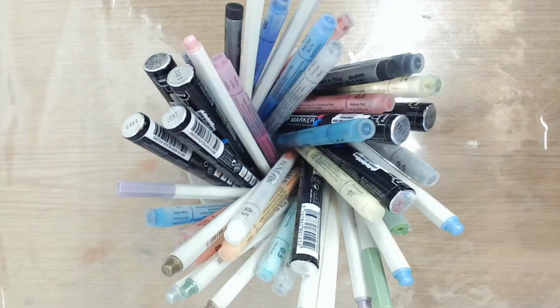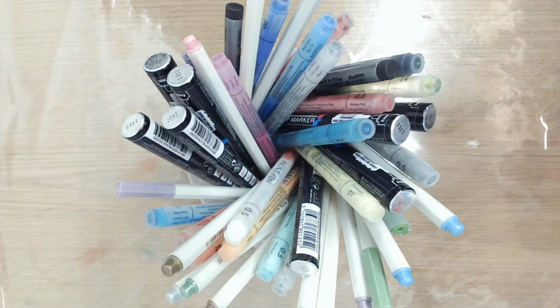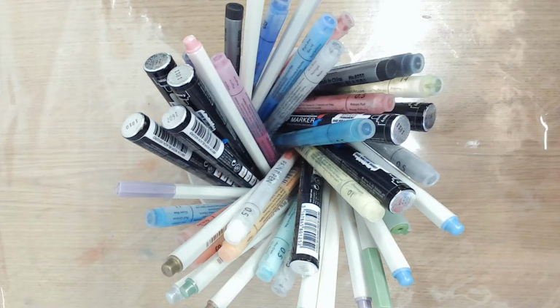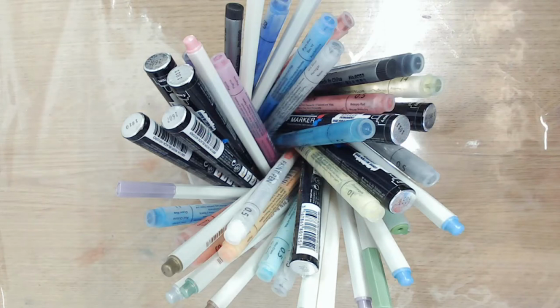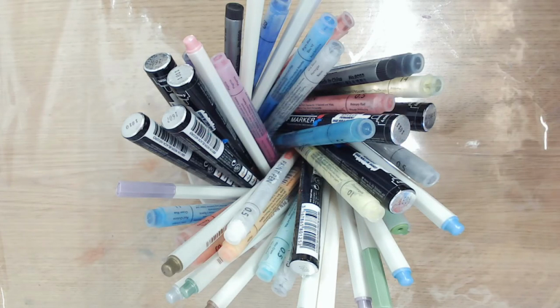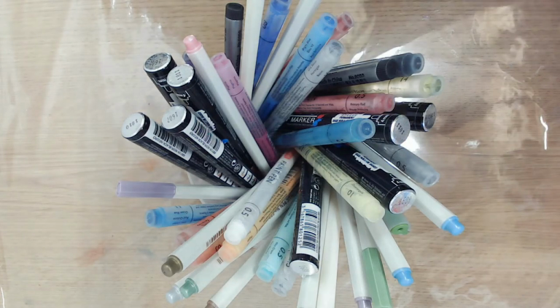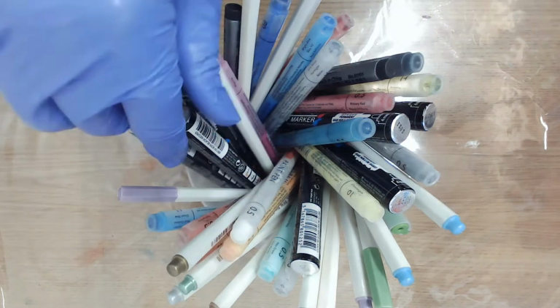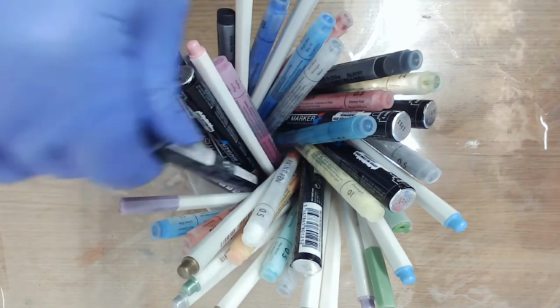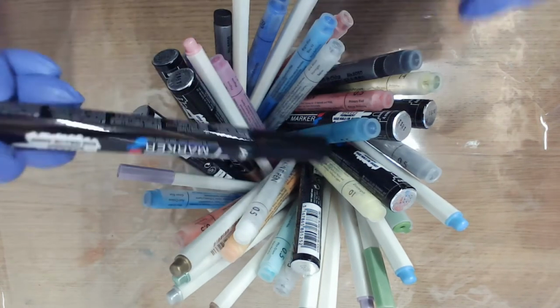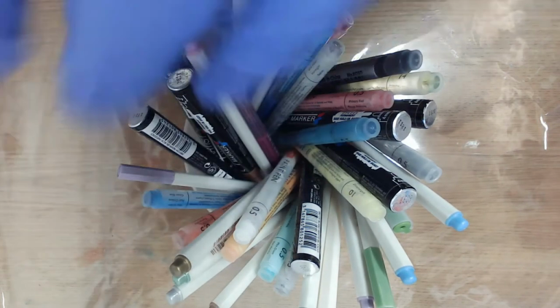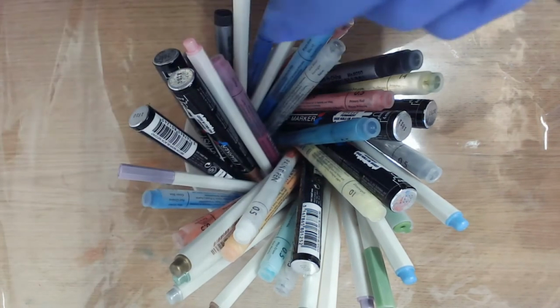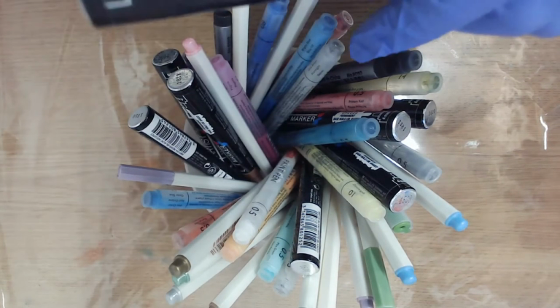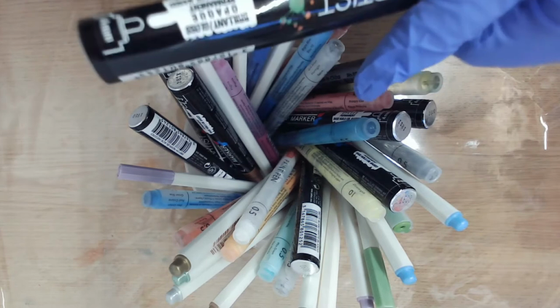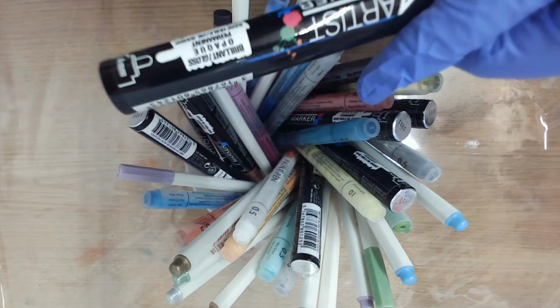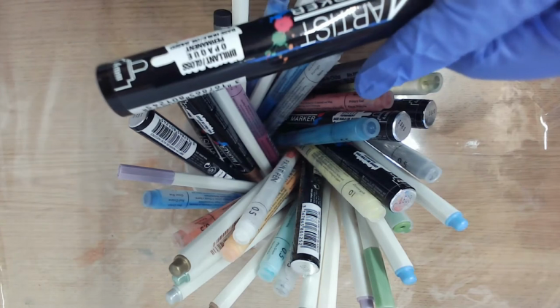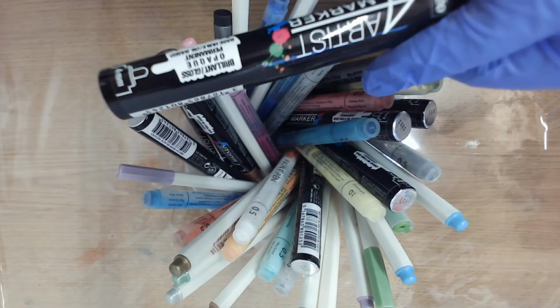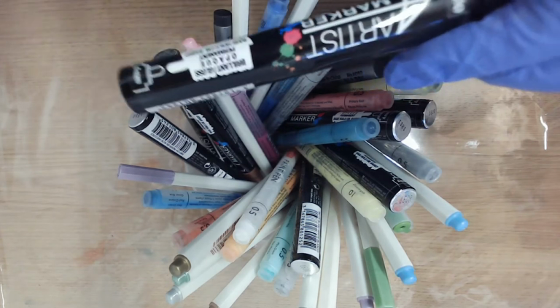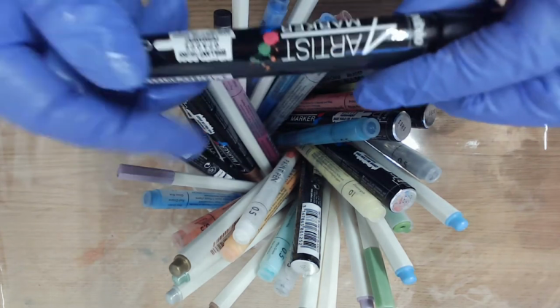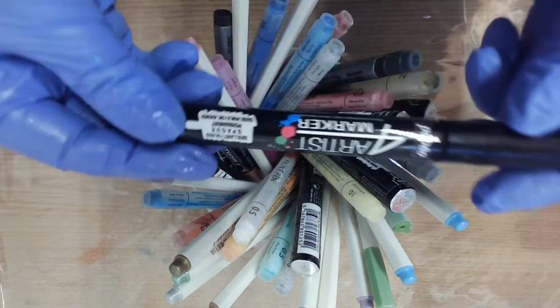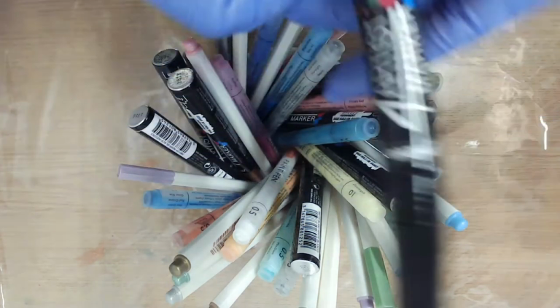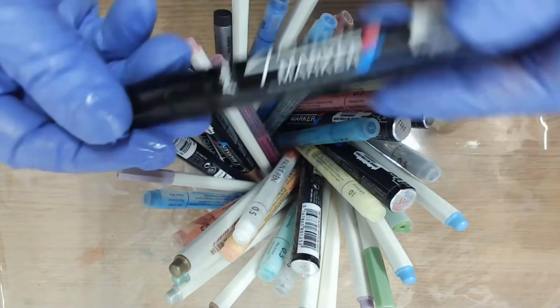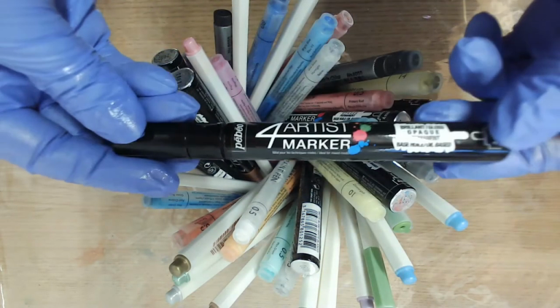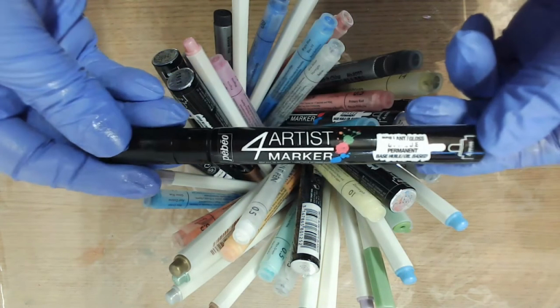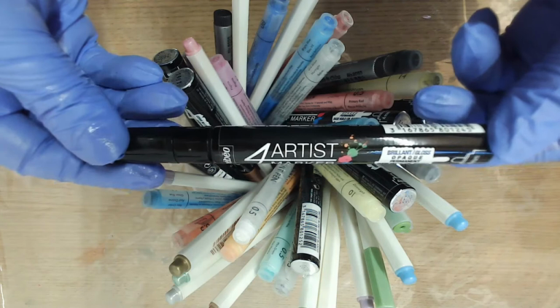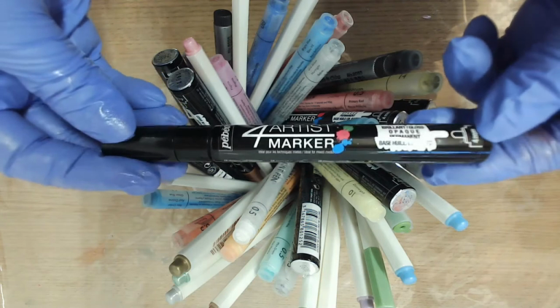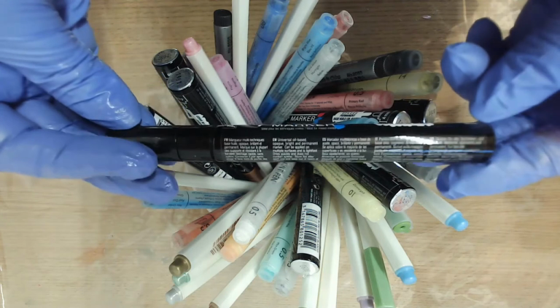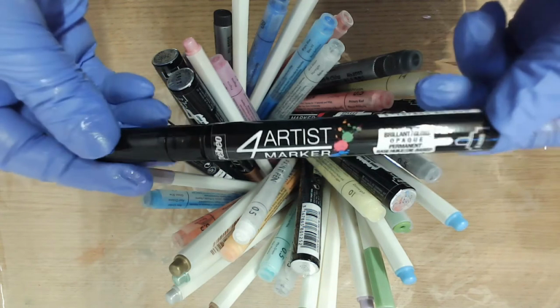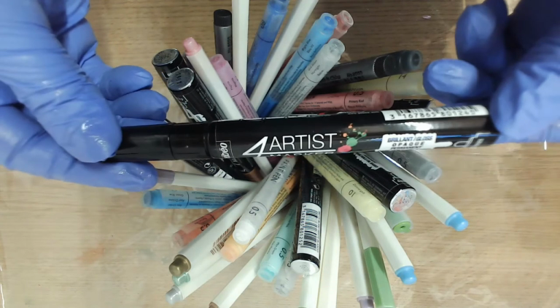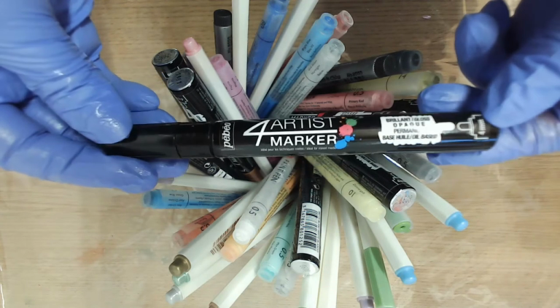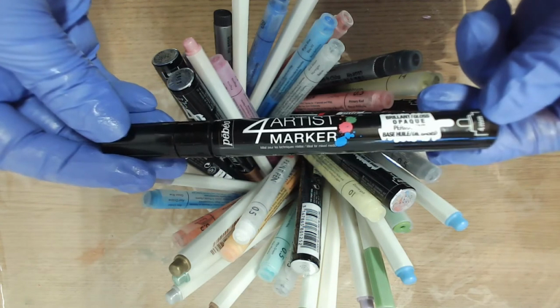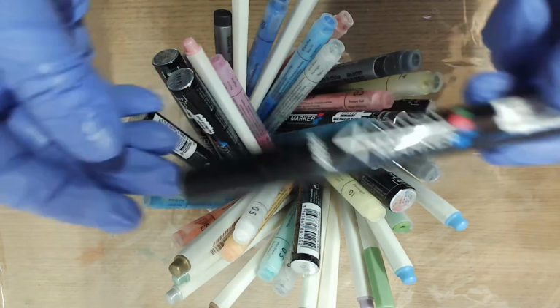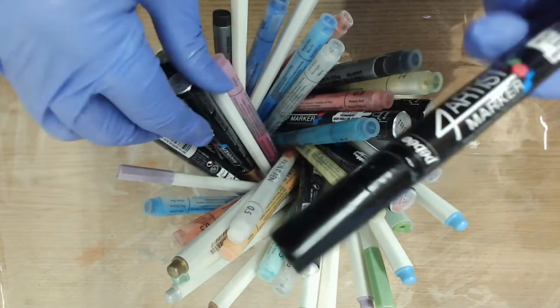I usually choose pens which either tone or contrast with the colours of the geode, and I often use multiple different thicknesses of pen. Acrylic markers are ideal for this.